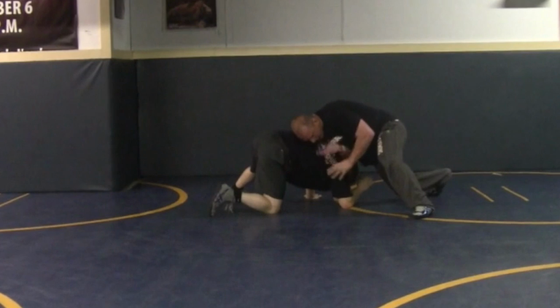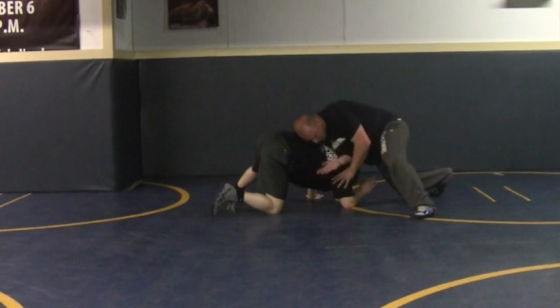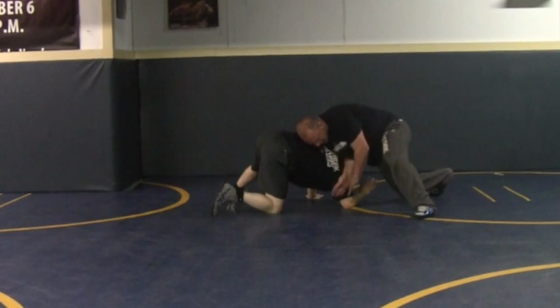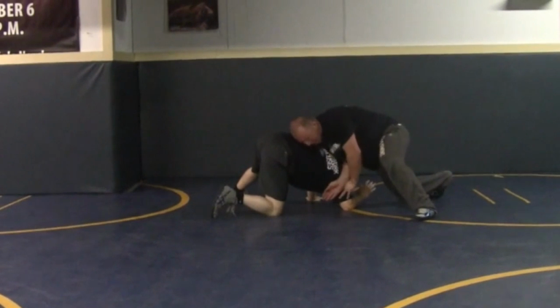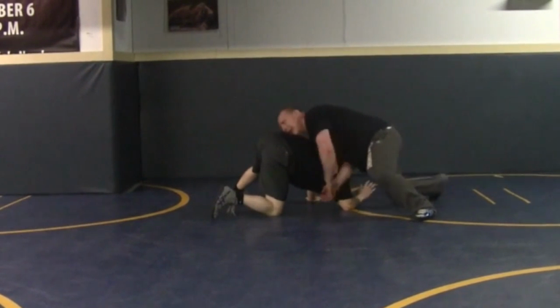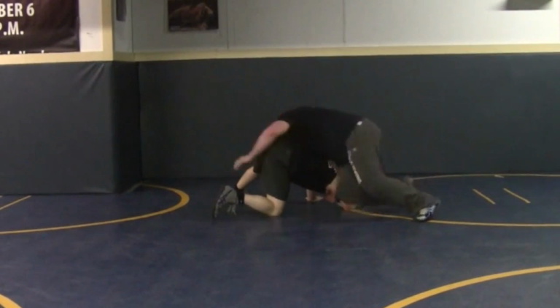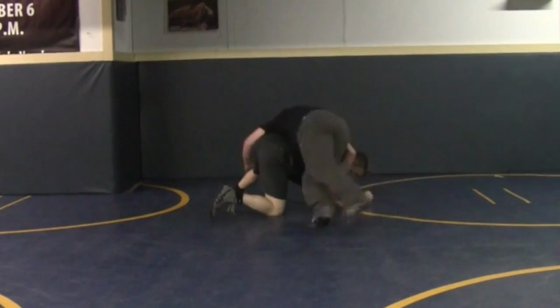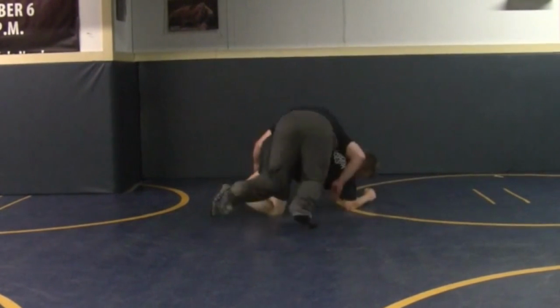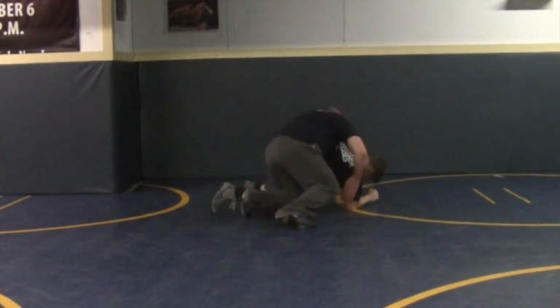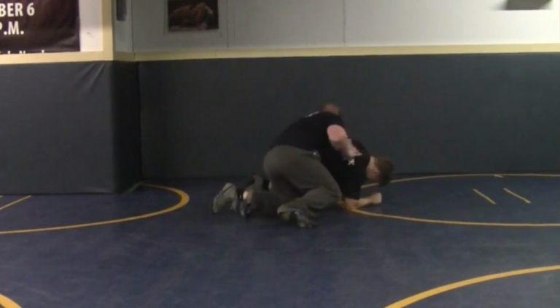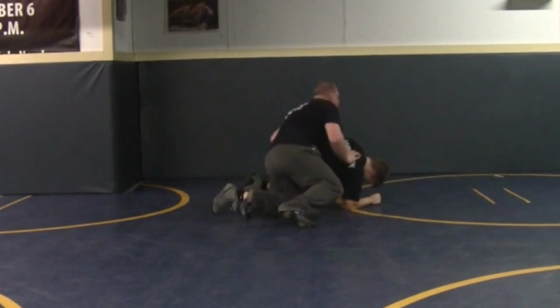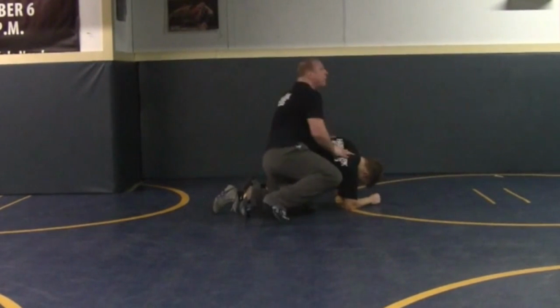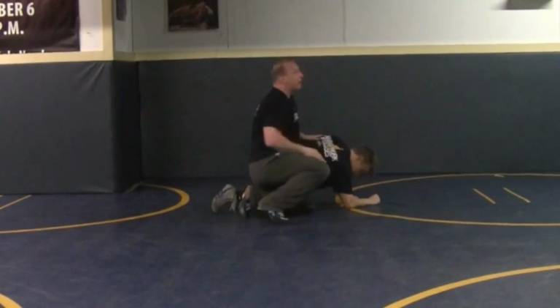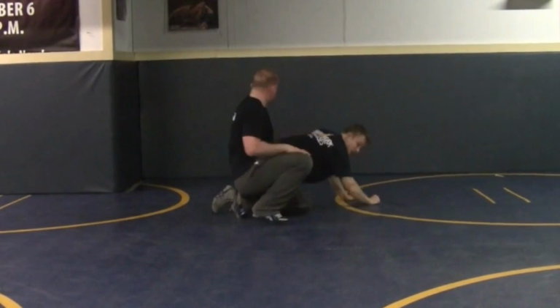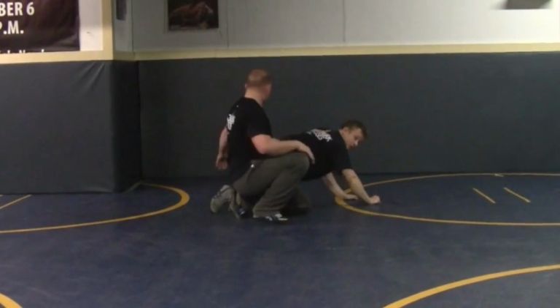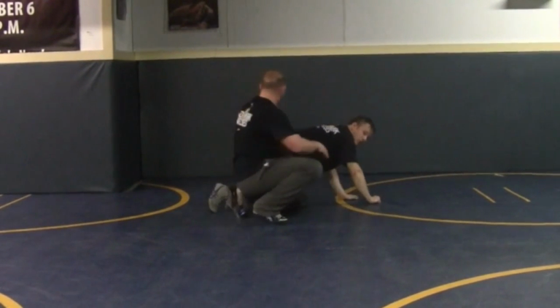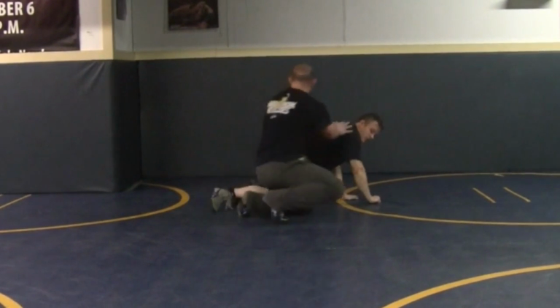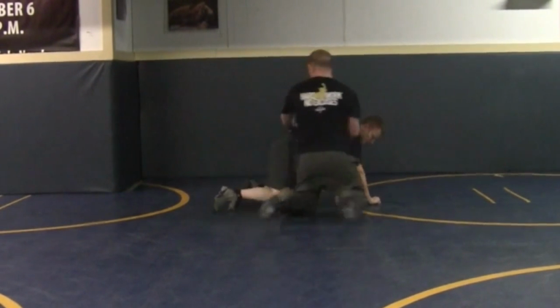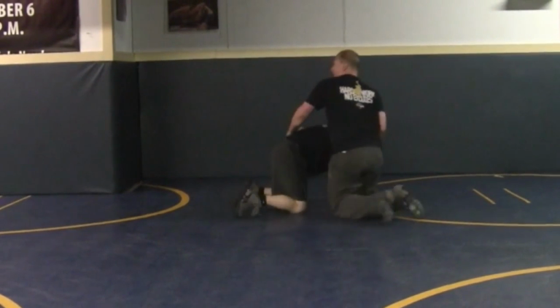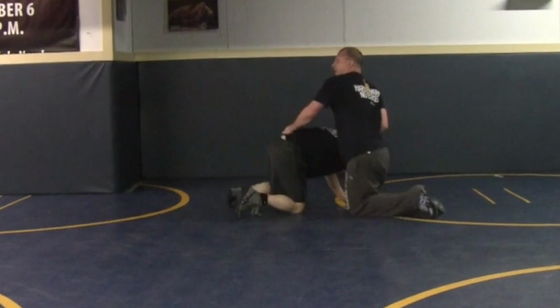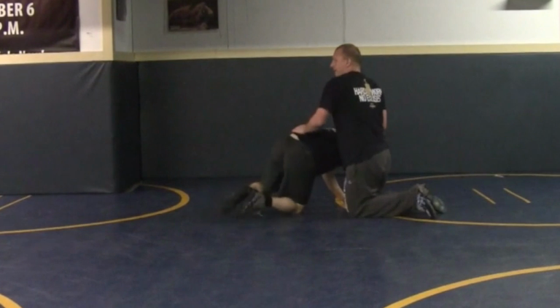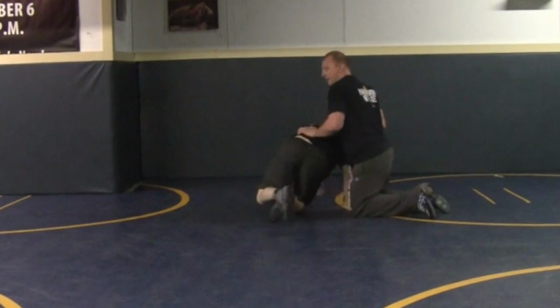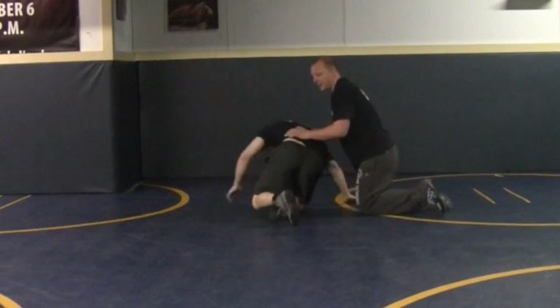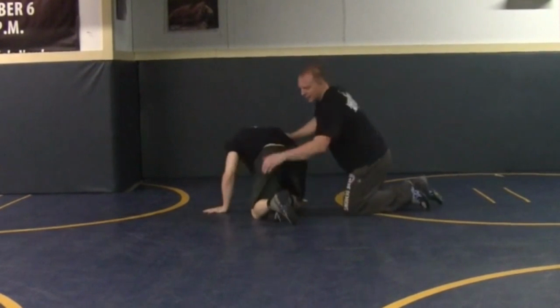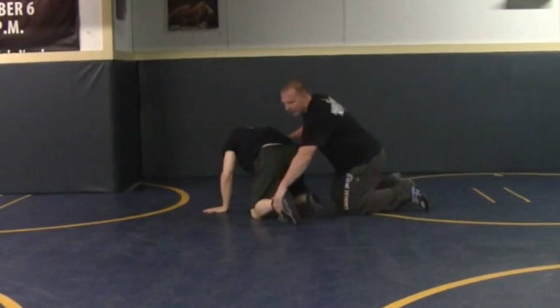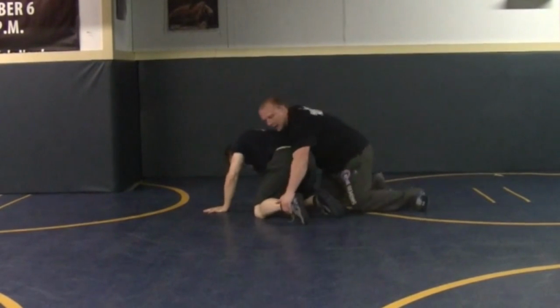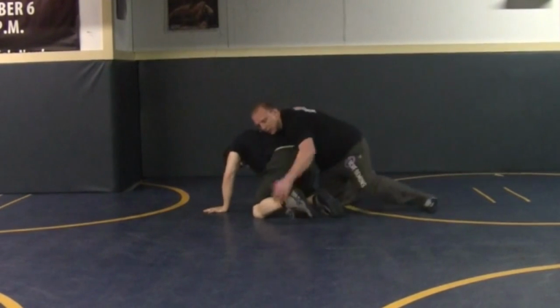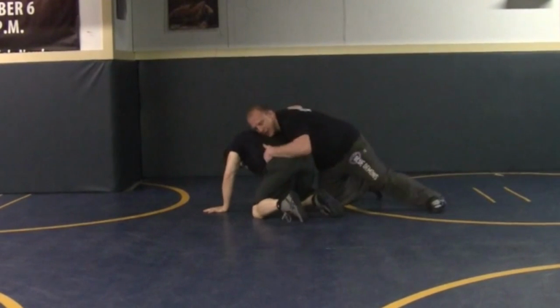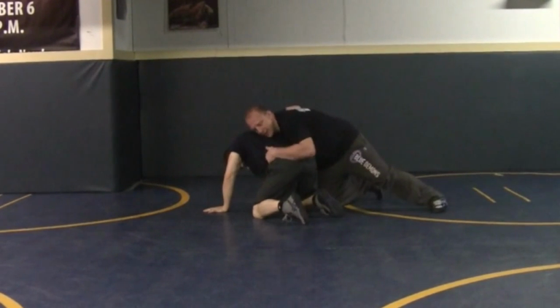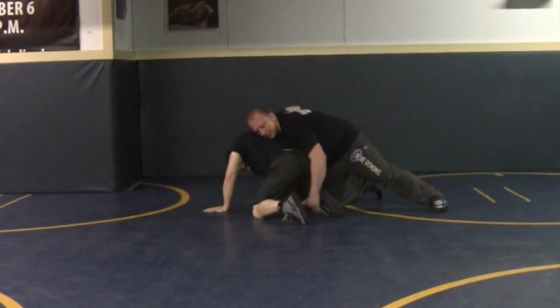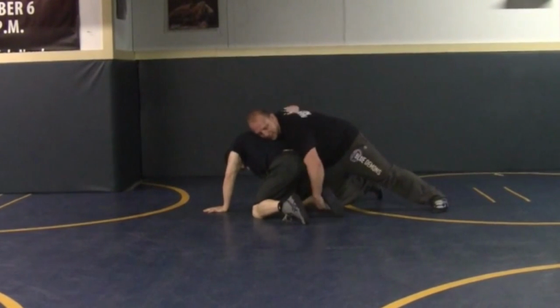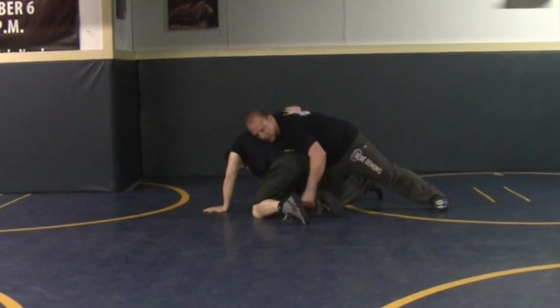I rotate right to my backhand. Get behind. Right there, I grab the far ankle — far angle, maybe hip, maybe this one.